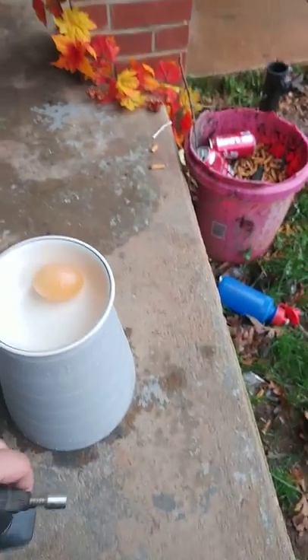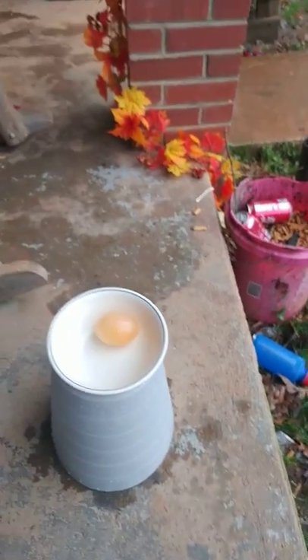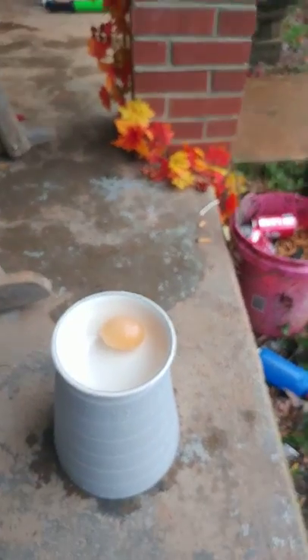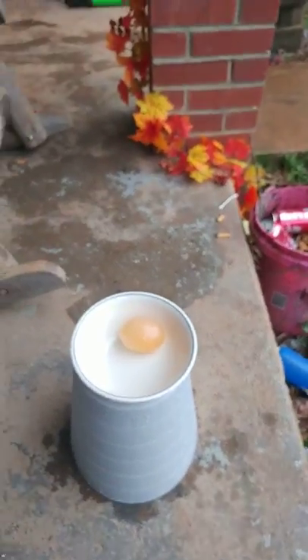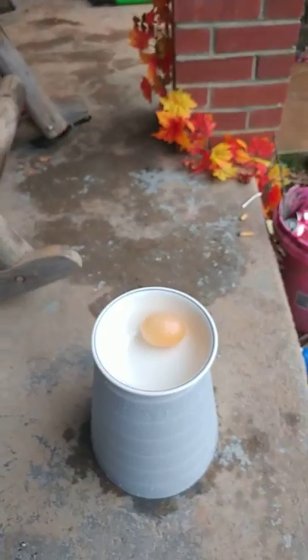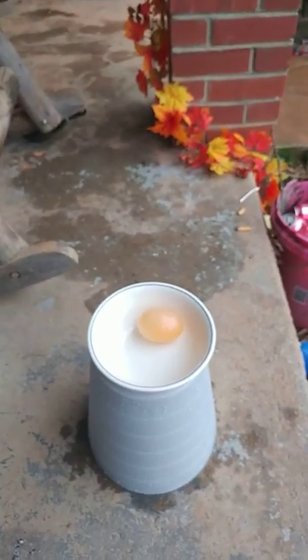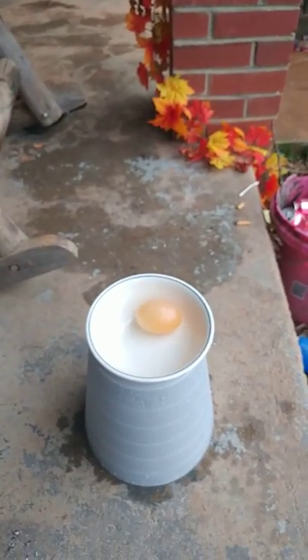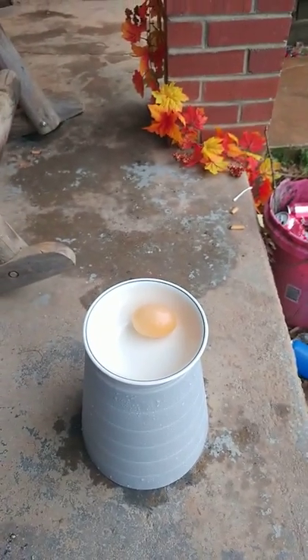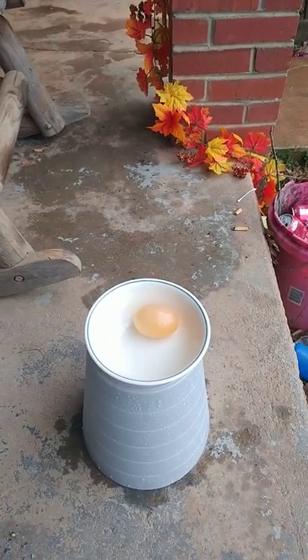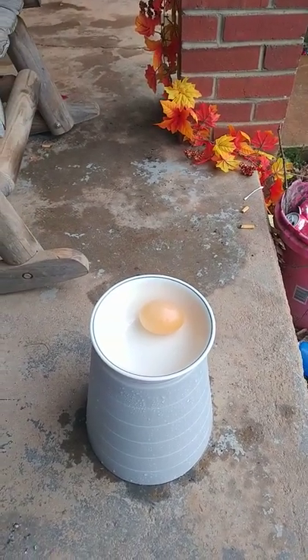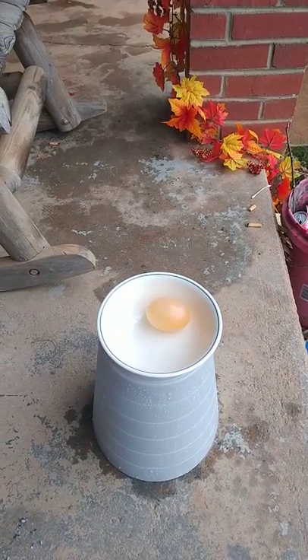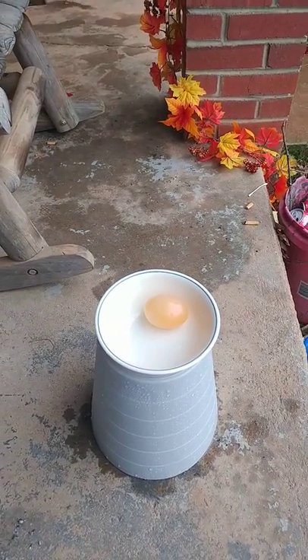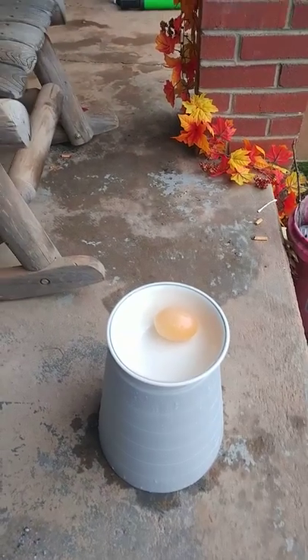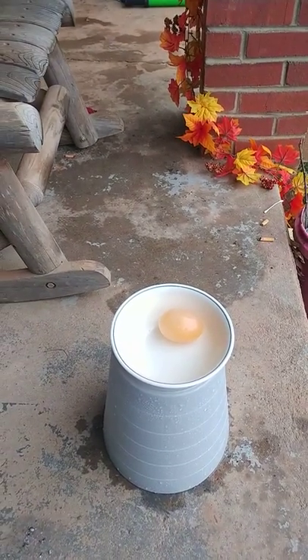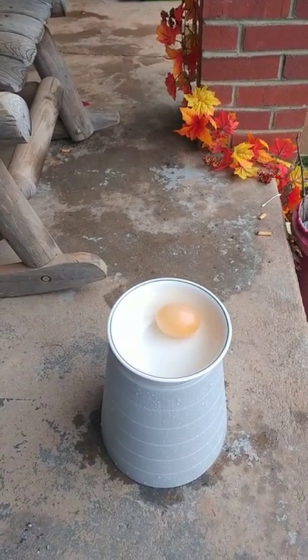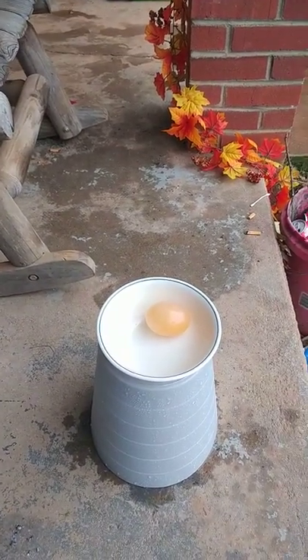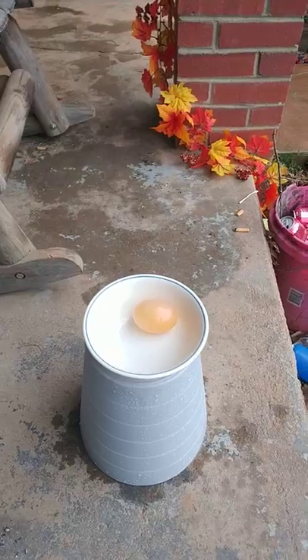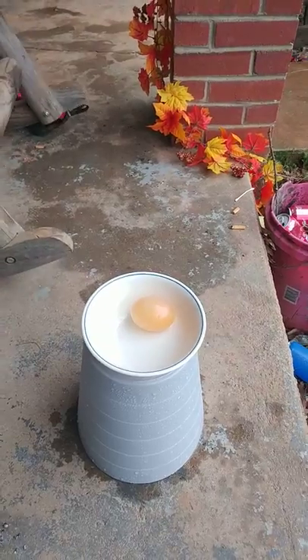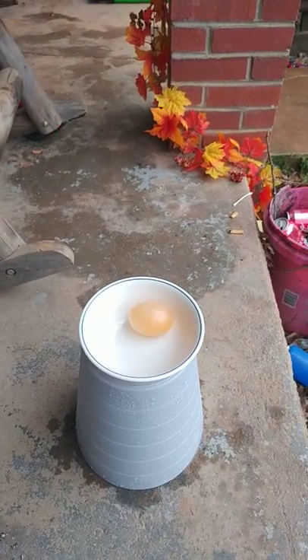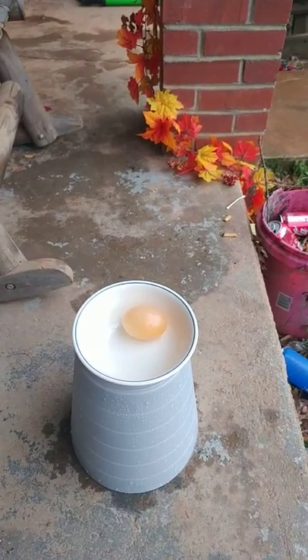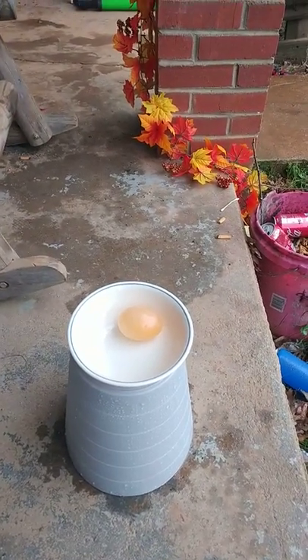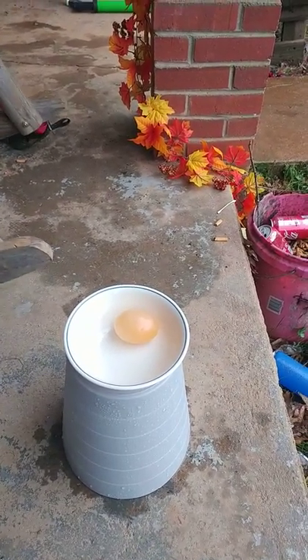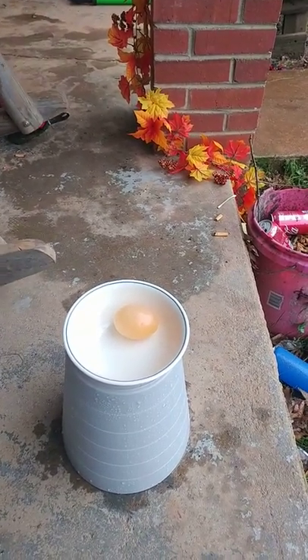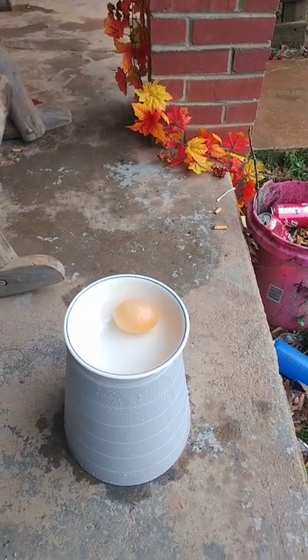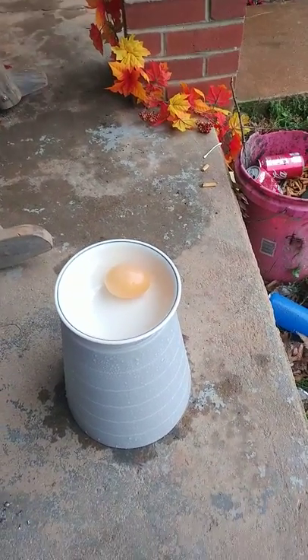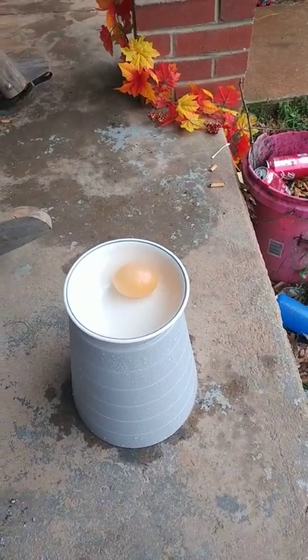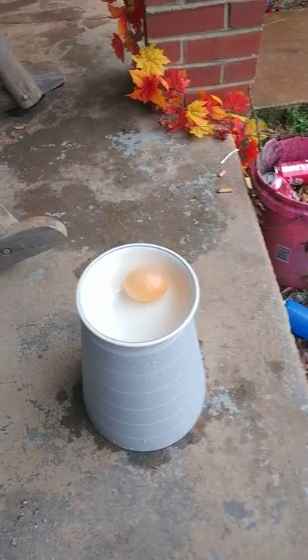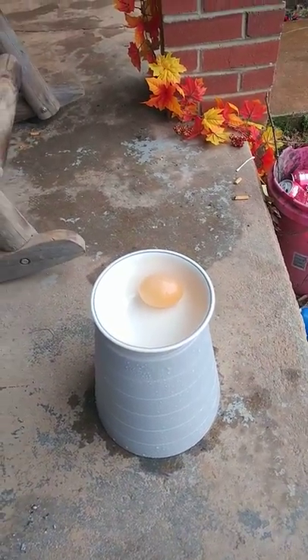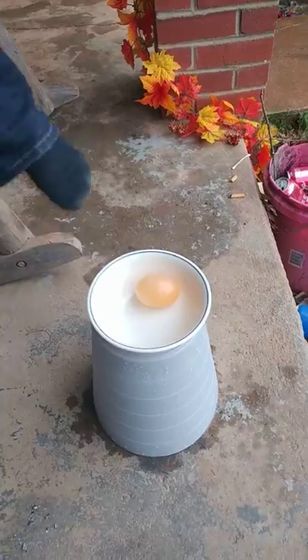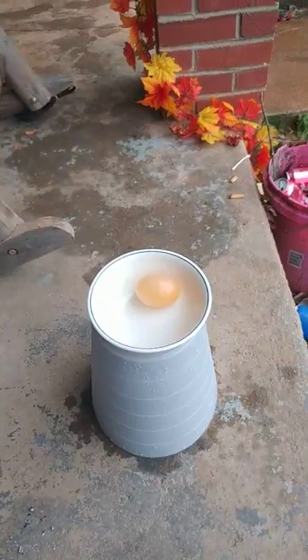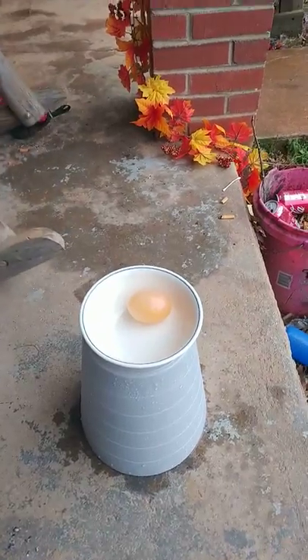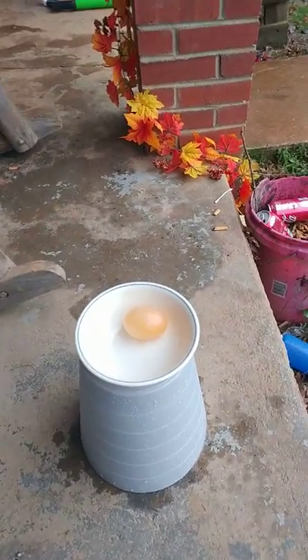What do you think is going to happen, bud? I think it's going to blow up and make a big mess. You think it's going to blow up and make a big mess? Yep. That's kind of what I think too. So let's see.